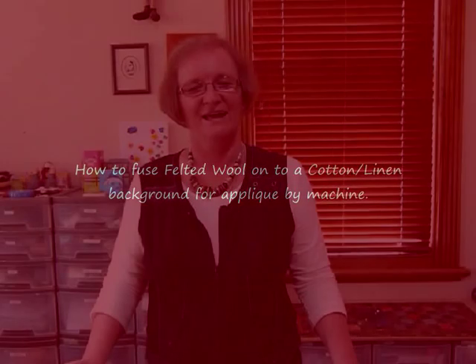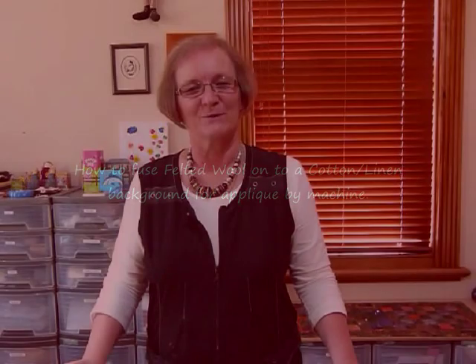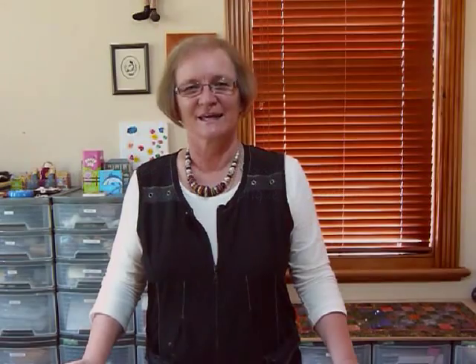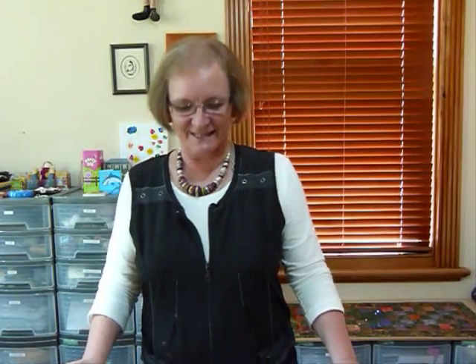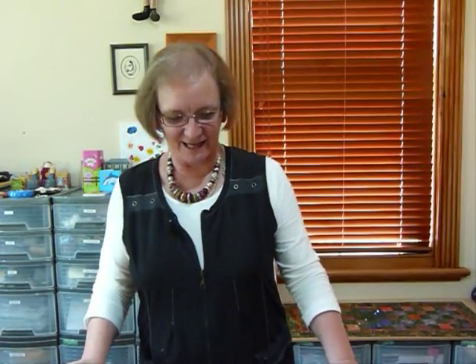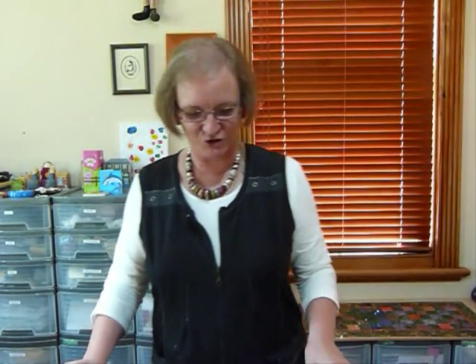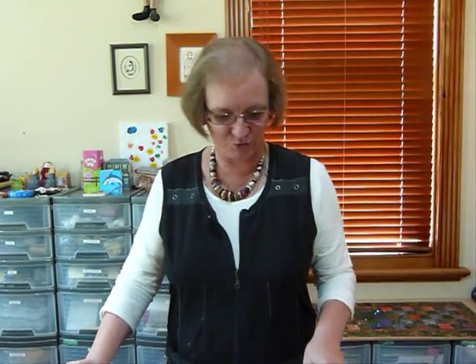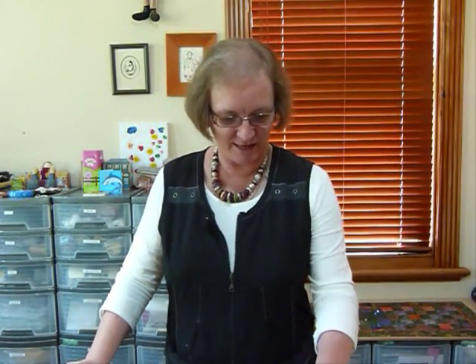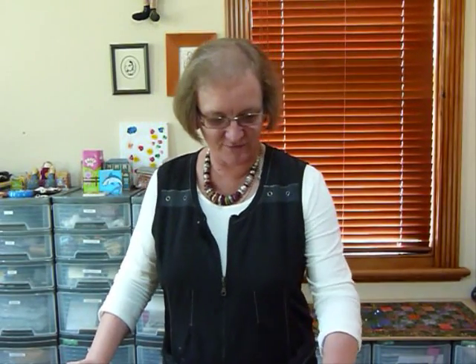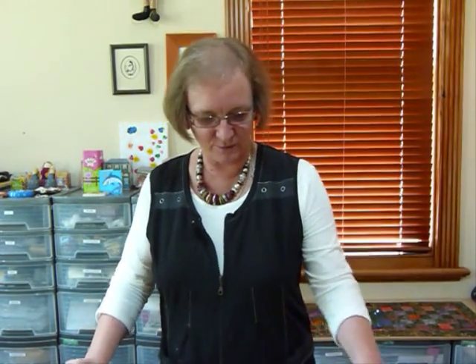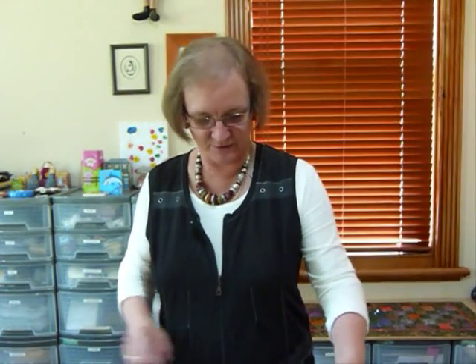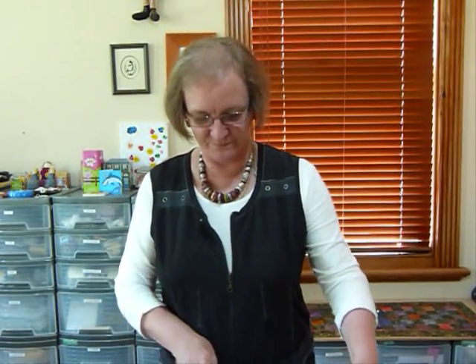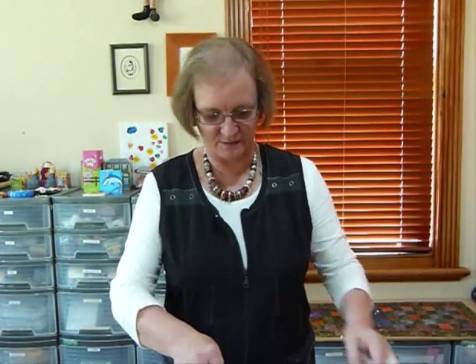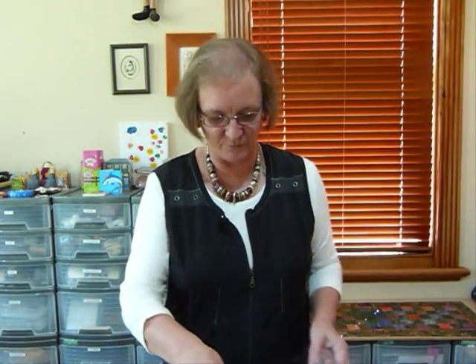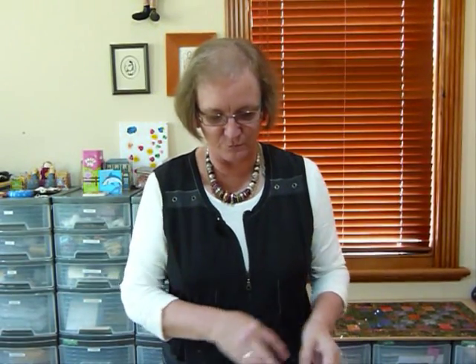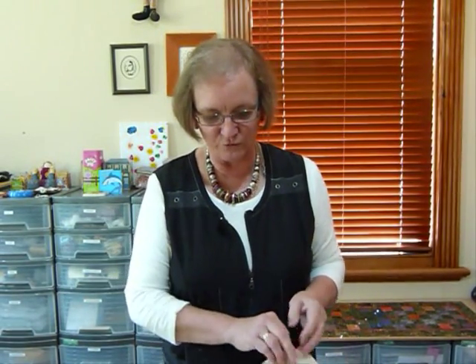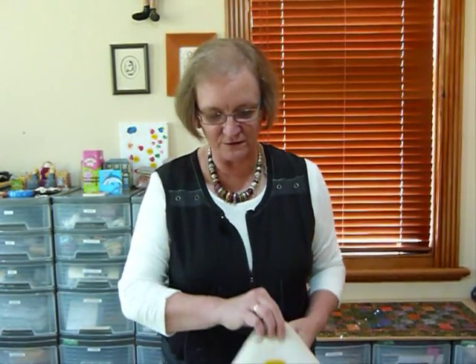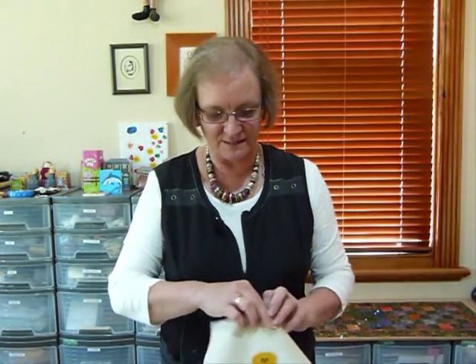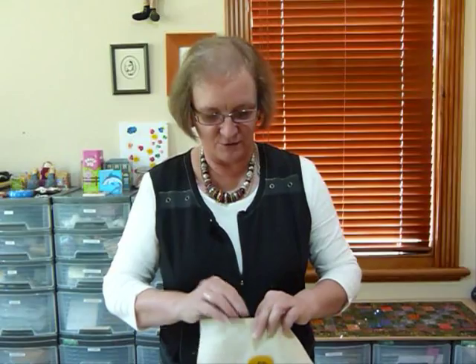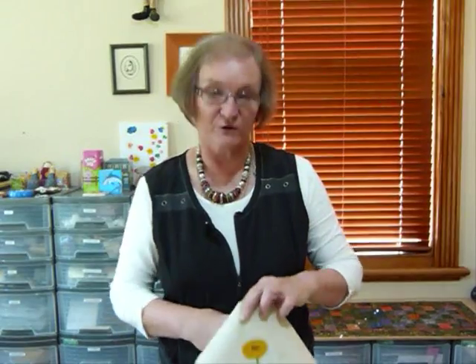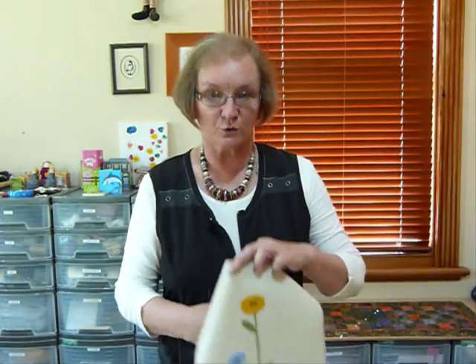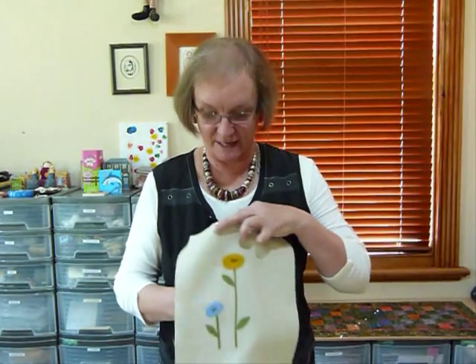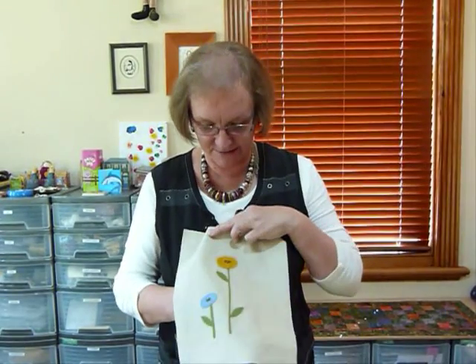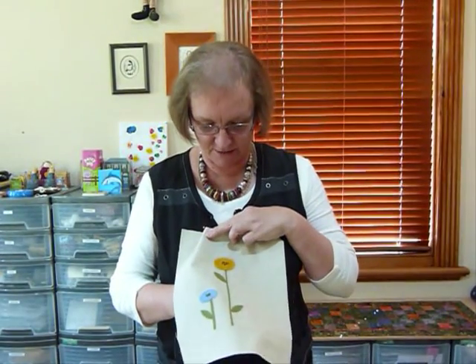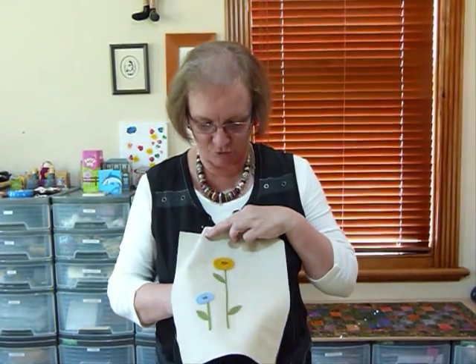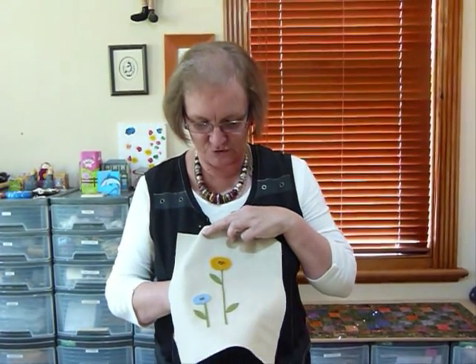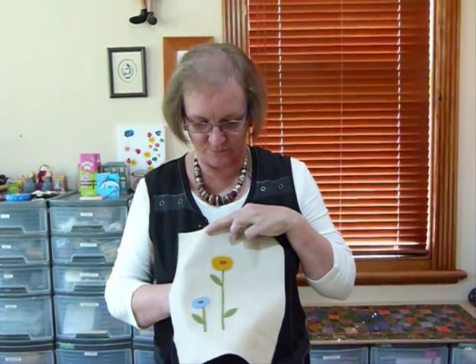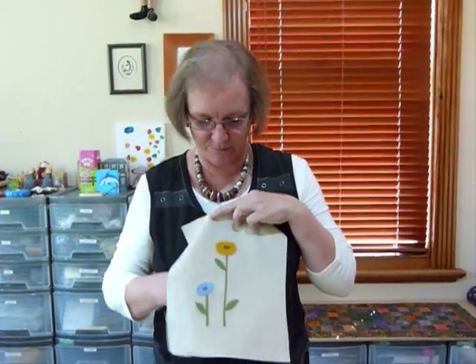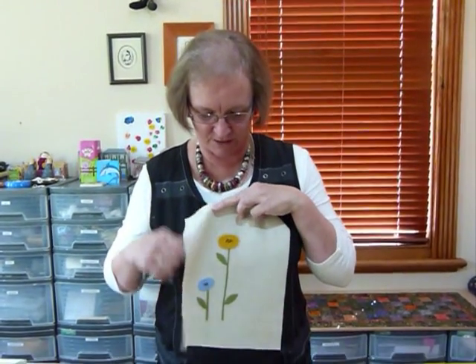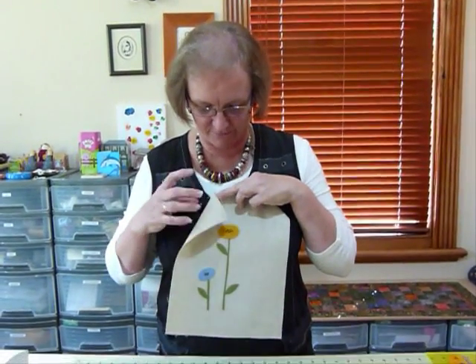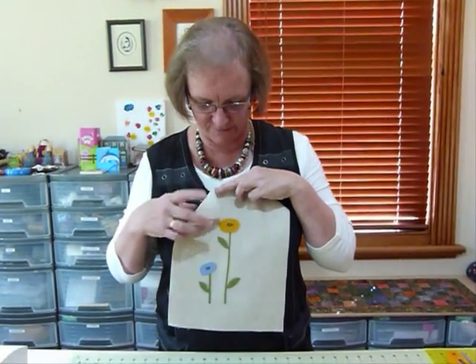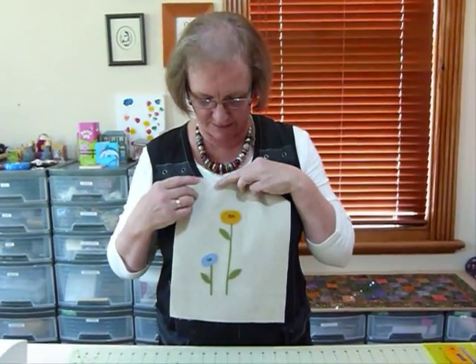Hello, today I'd like to show you how to have a little bit of fun with some wool felt, or felted wool perhaps, onto some fabric in the way of some appliqué.